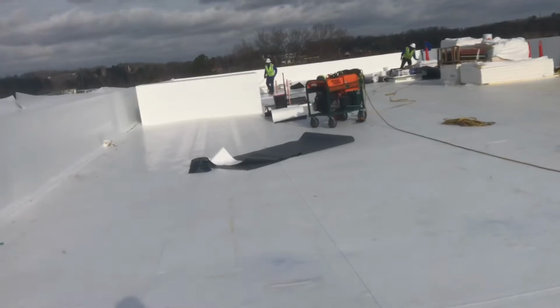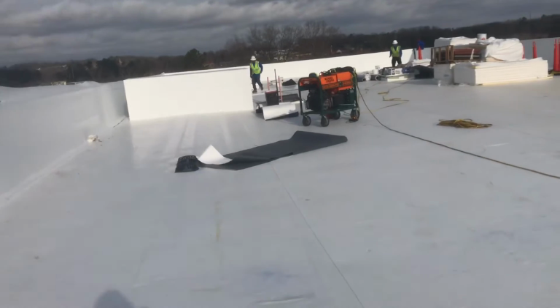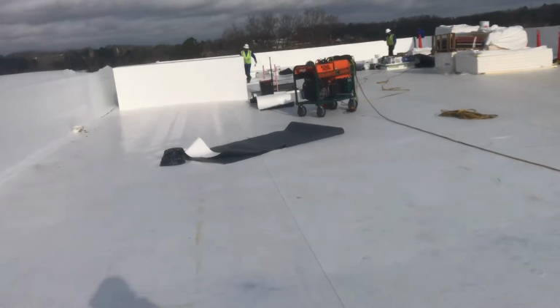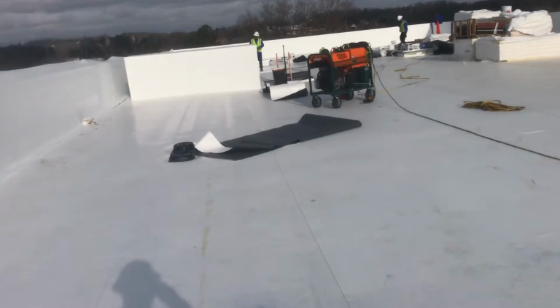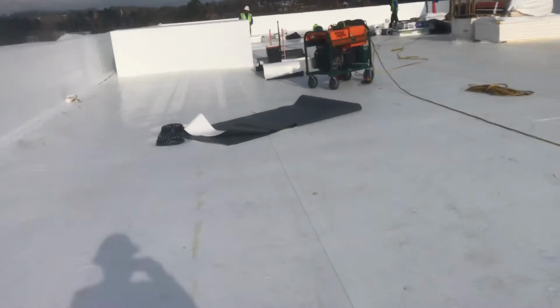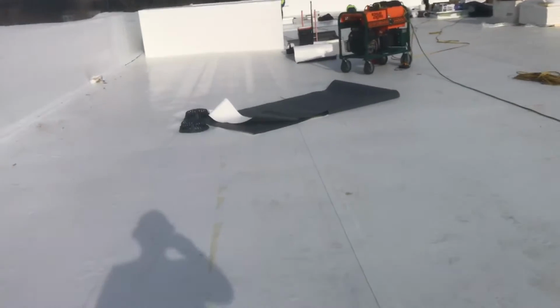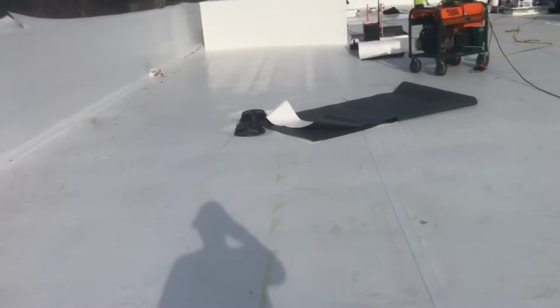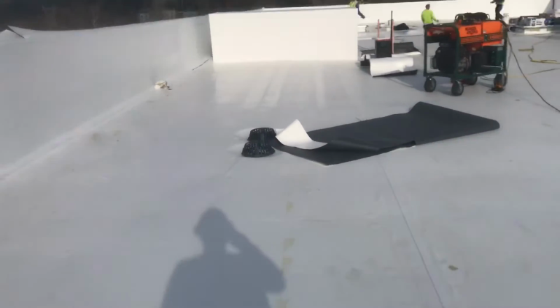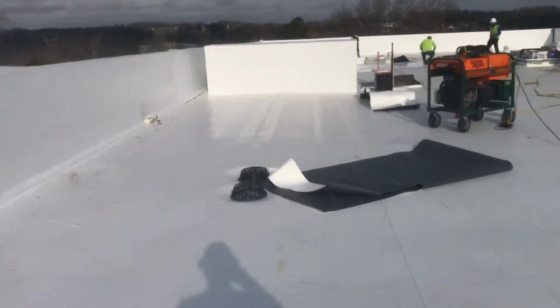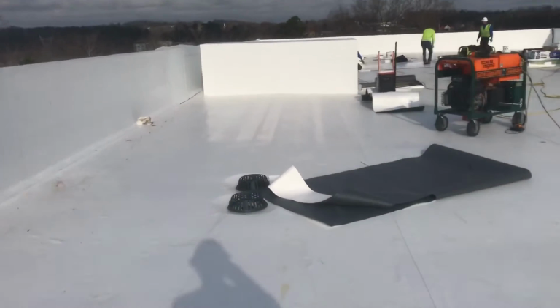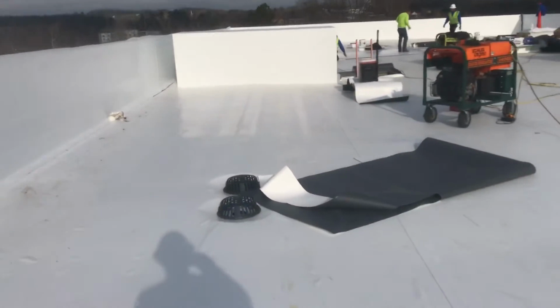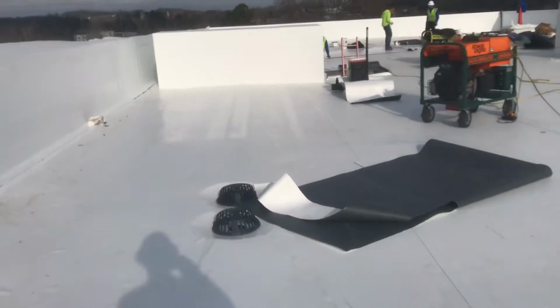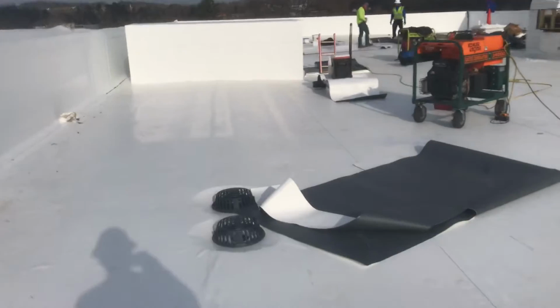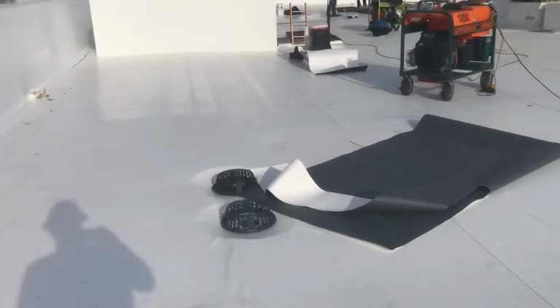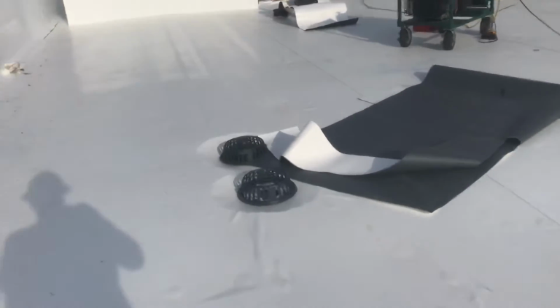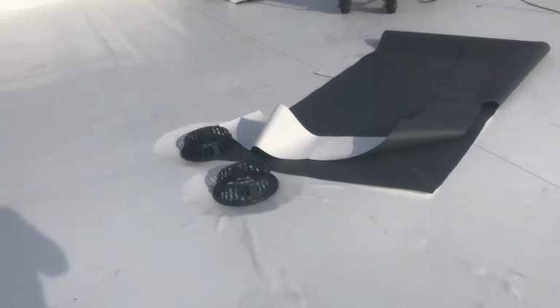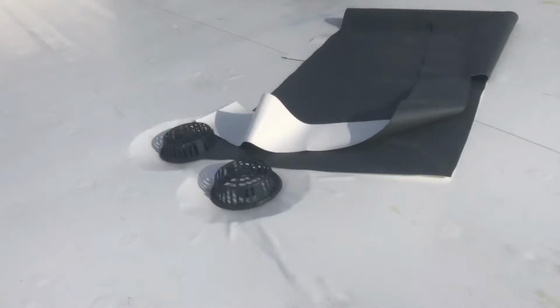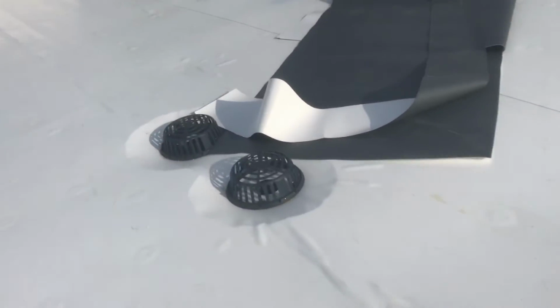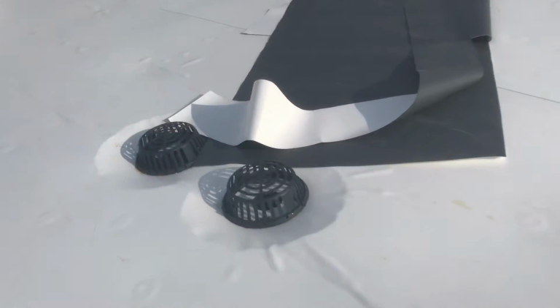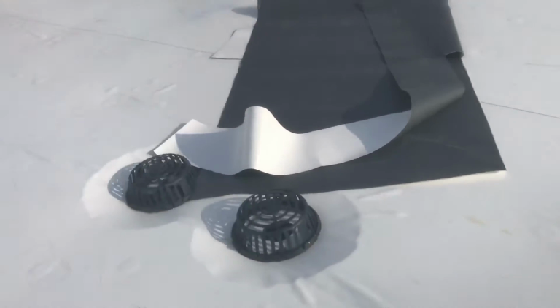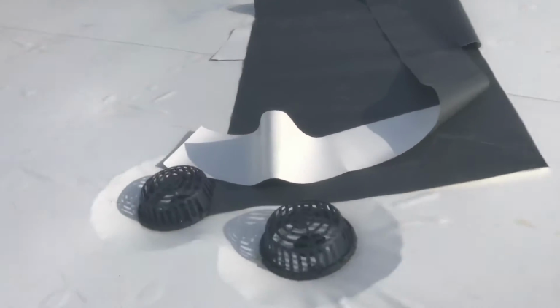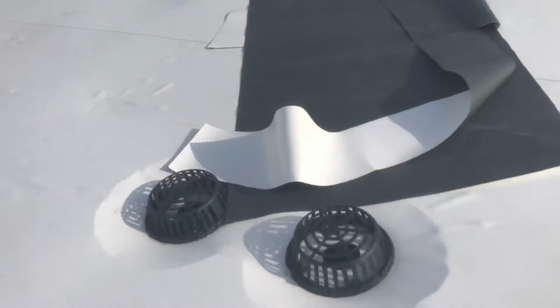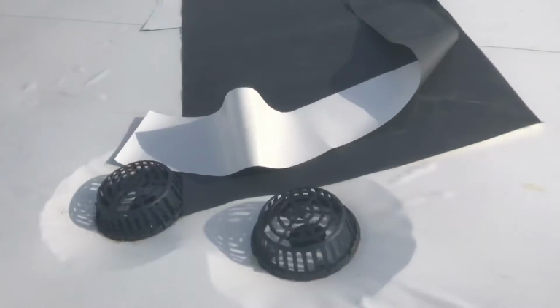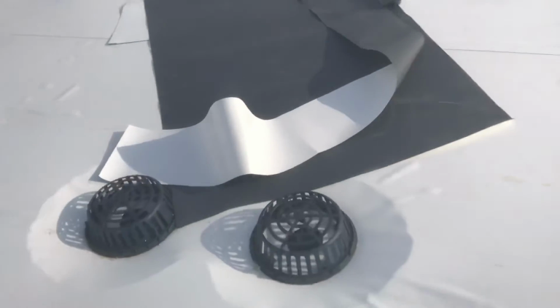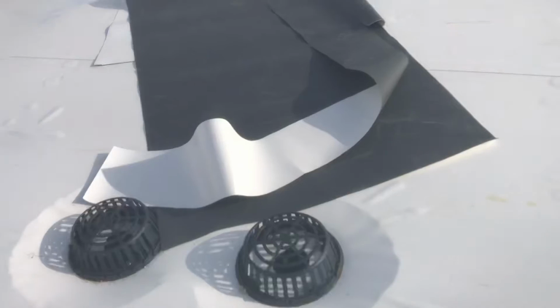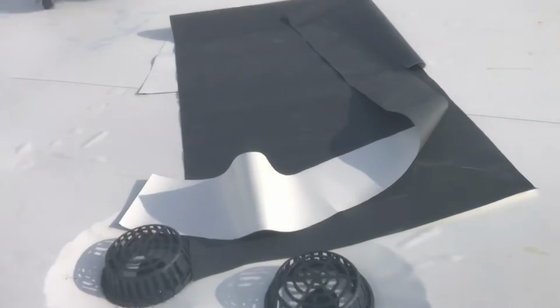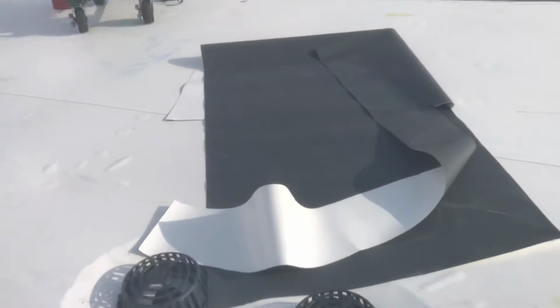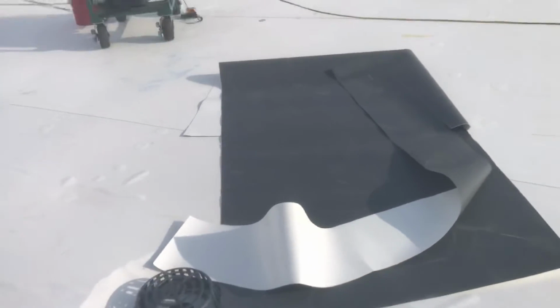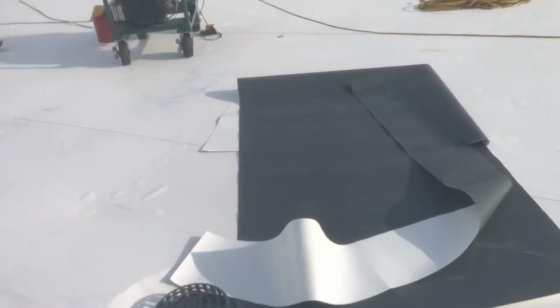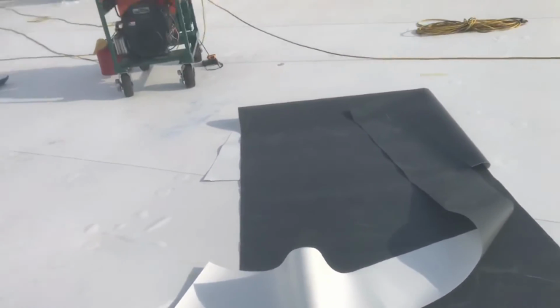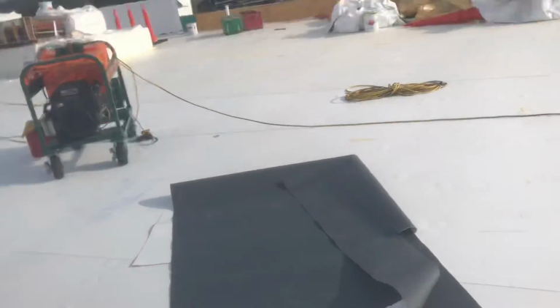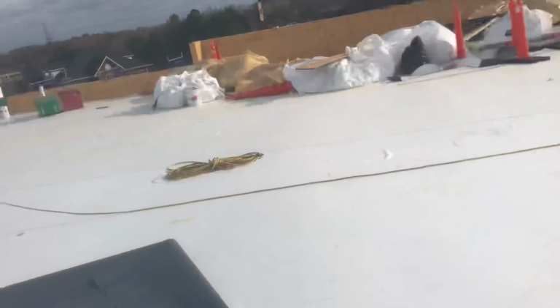And here you can see the roof drain filtration through the roof. Everything is good.